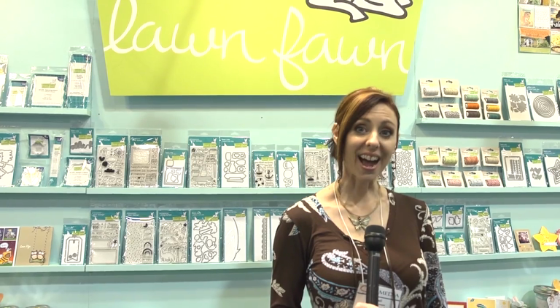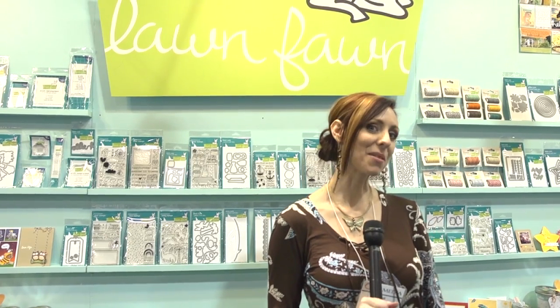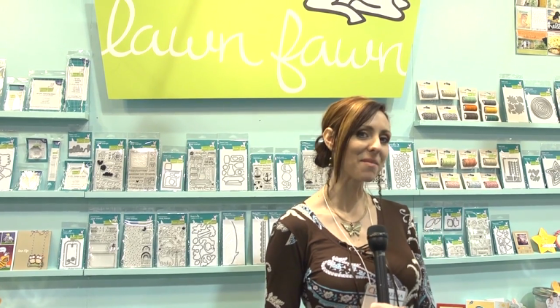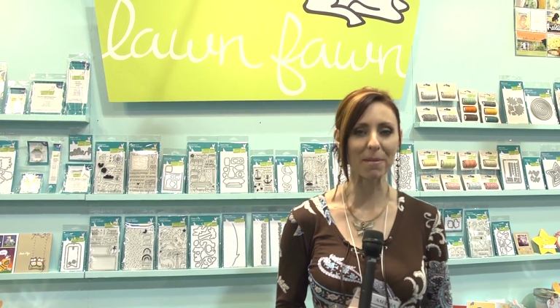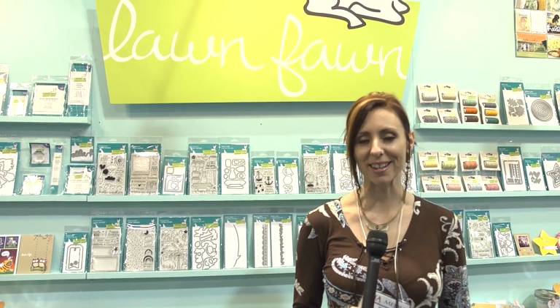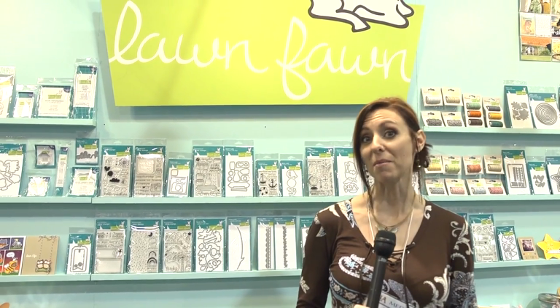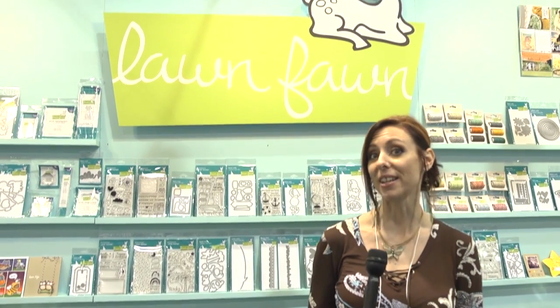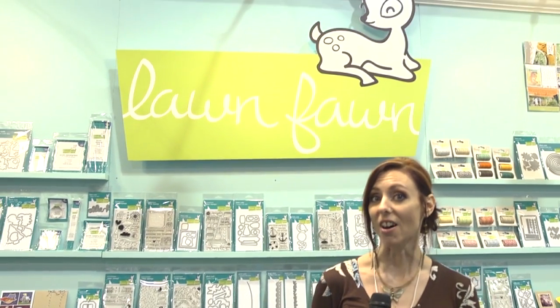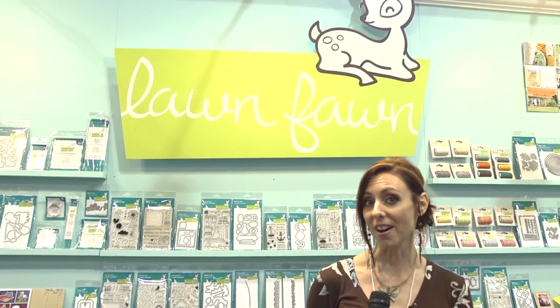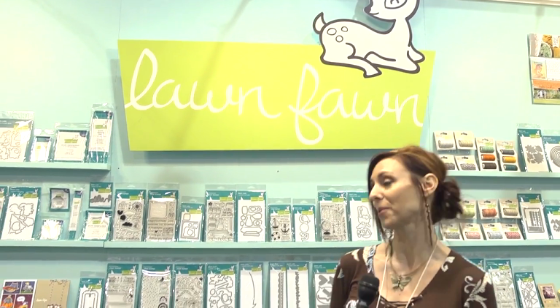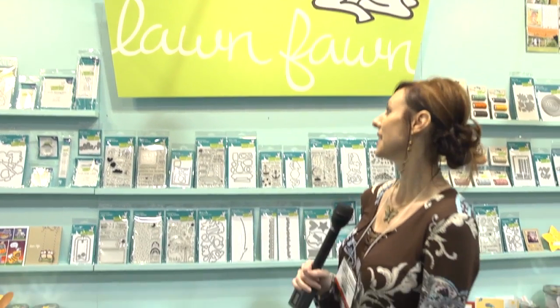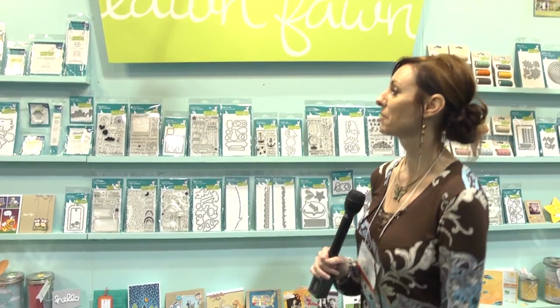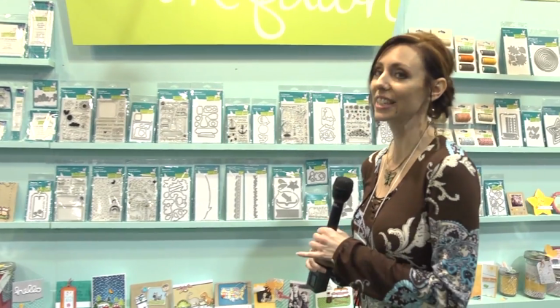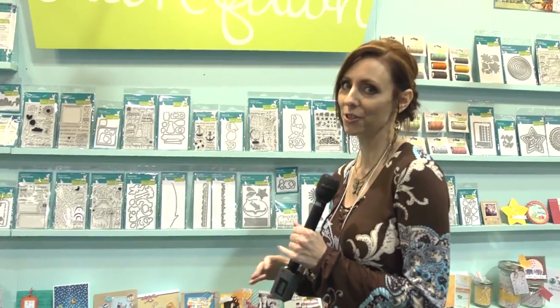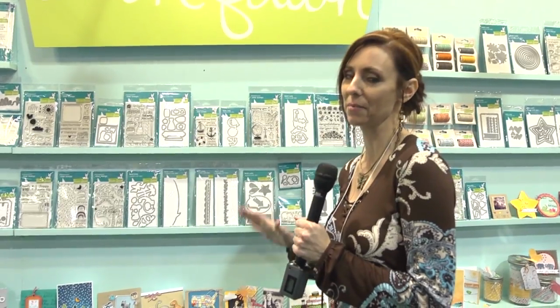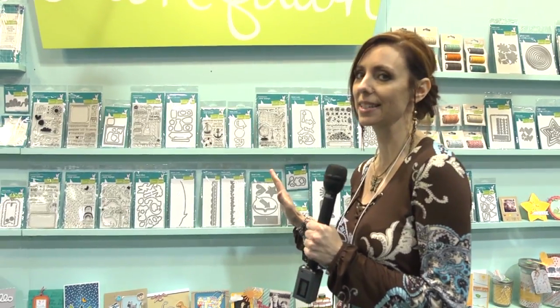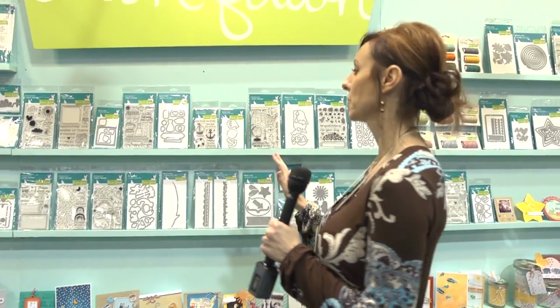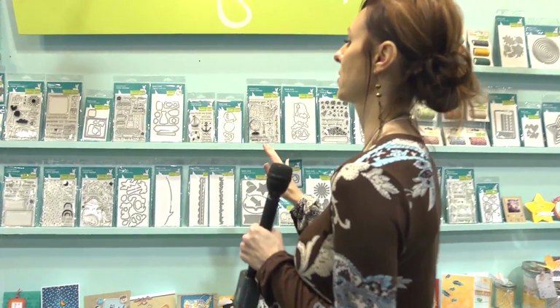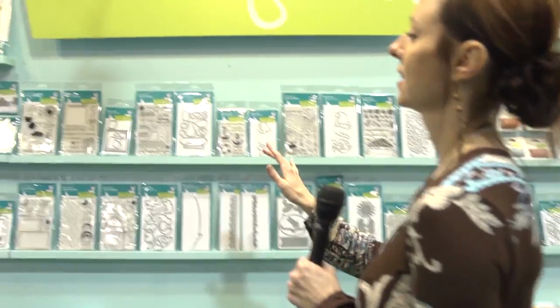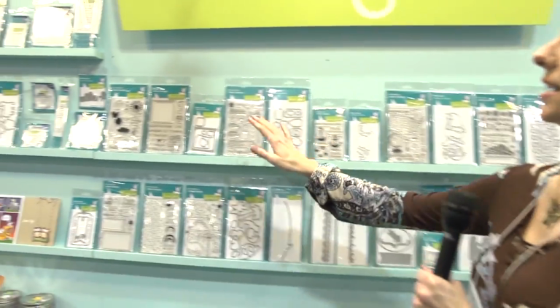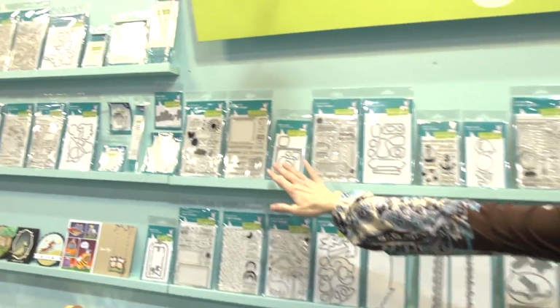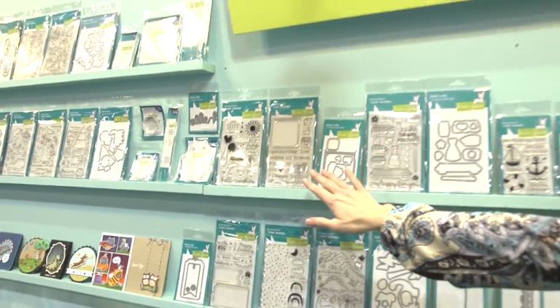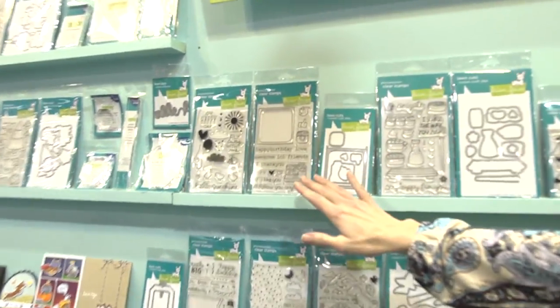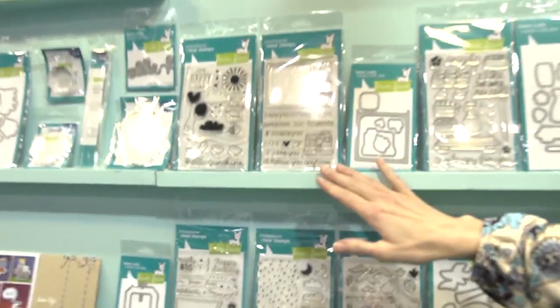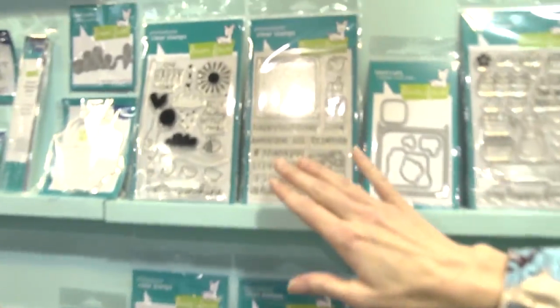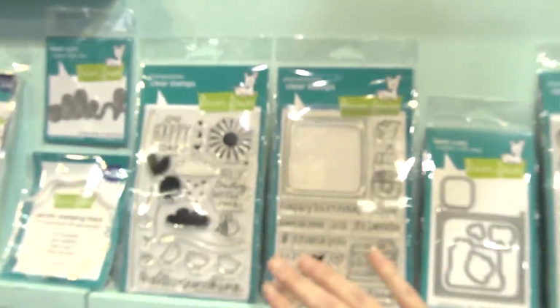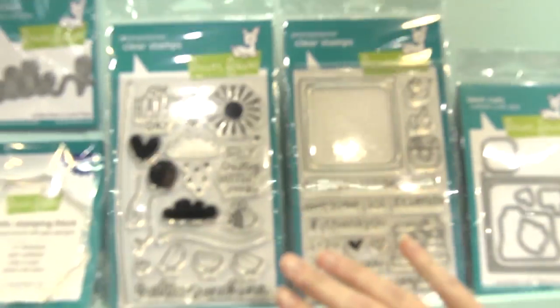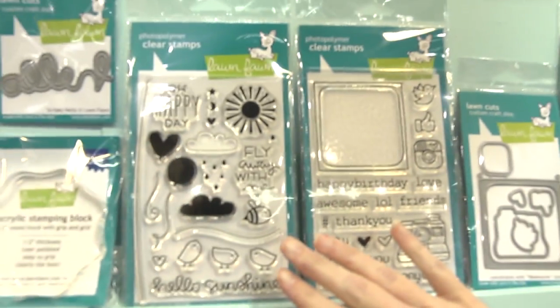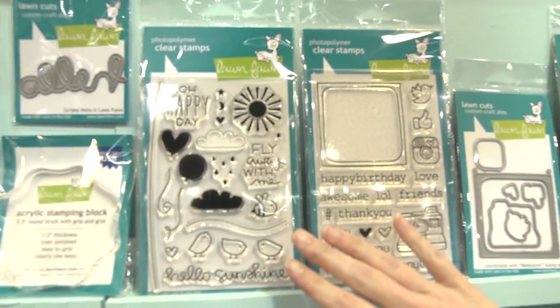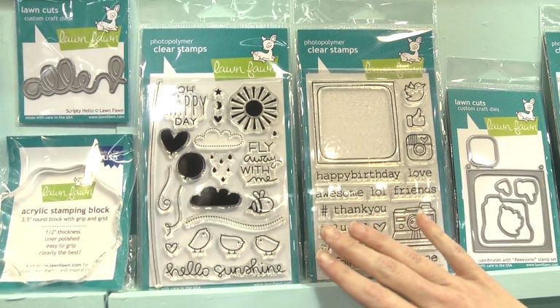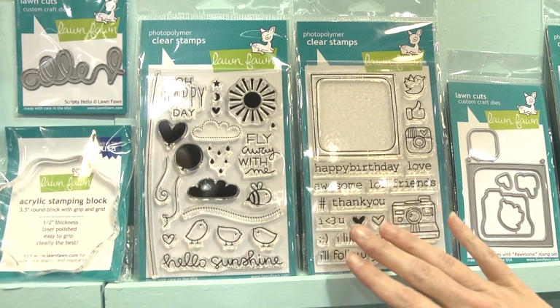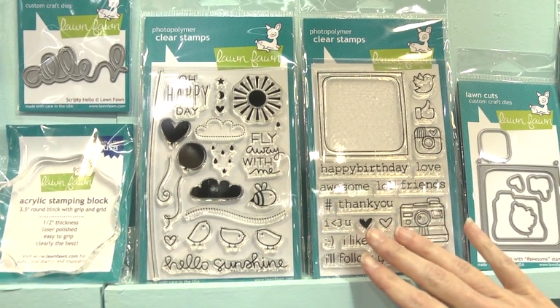Hi, I'm Noelle Hyman with PaperClipping.com and we are in the Lawn Fawn booth and we're going to look at their new stamps and dies and a few of their other things. They actually have a lot of stamps and dies that have come out at this show.